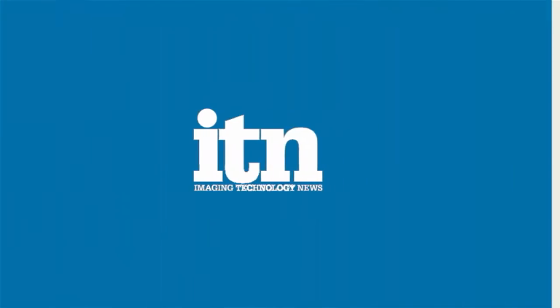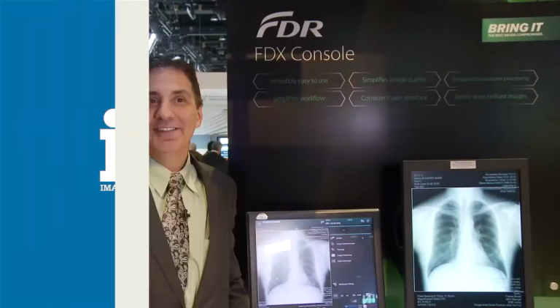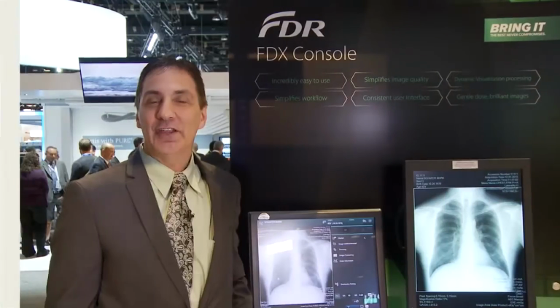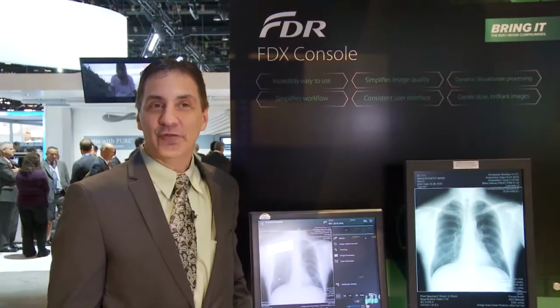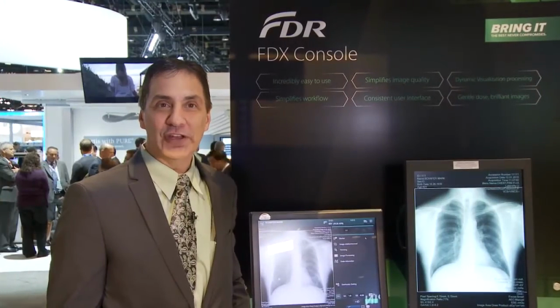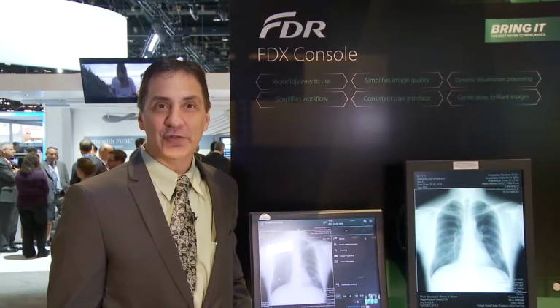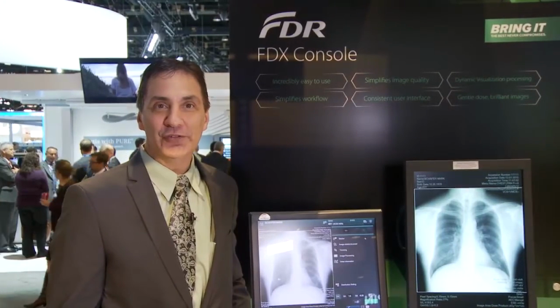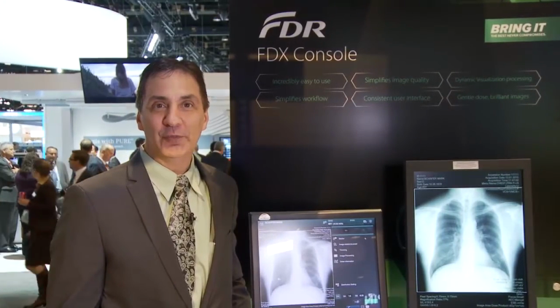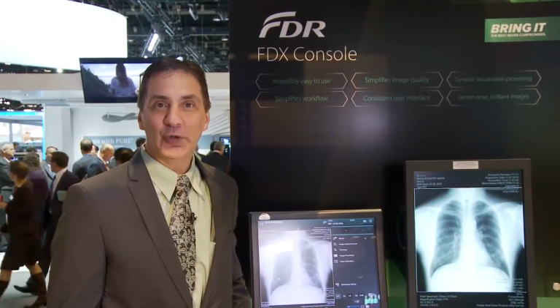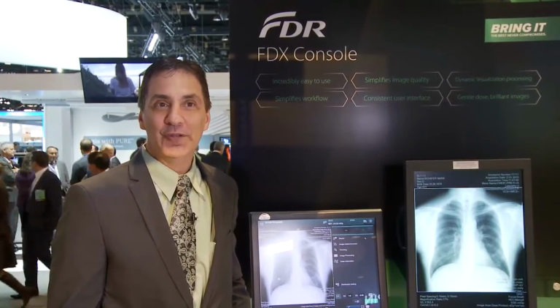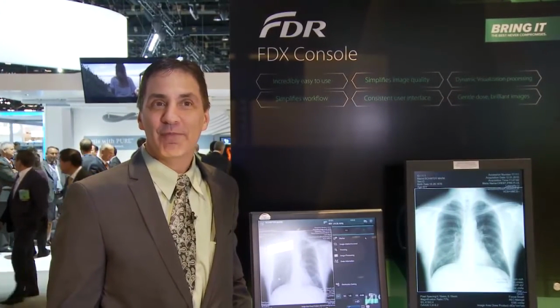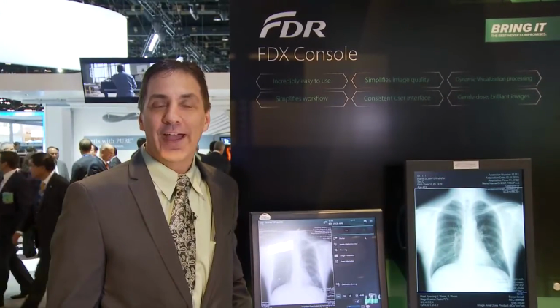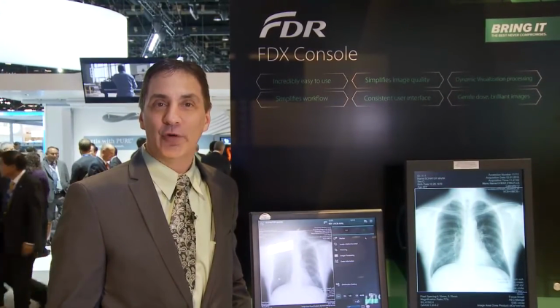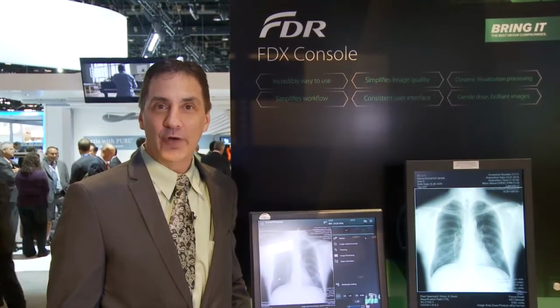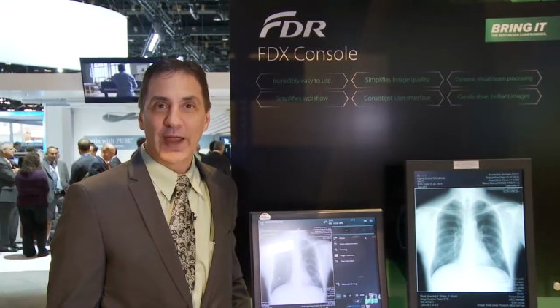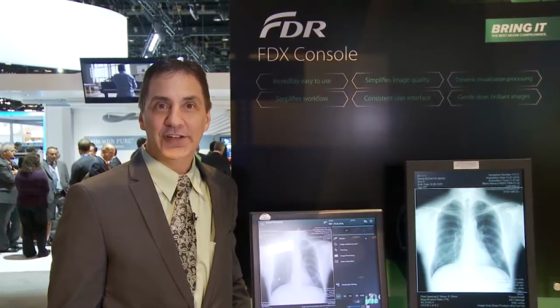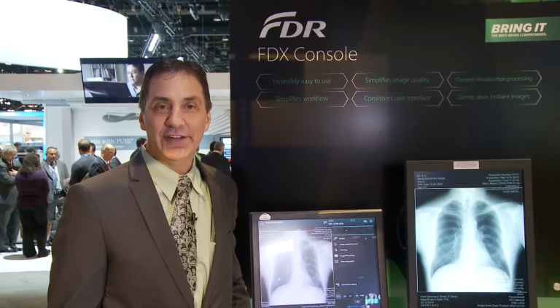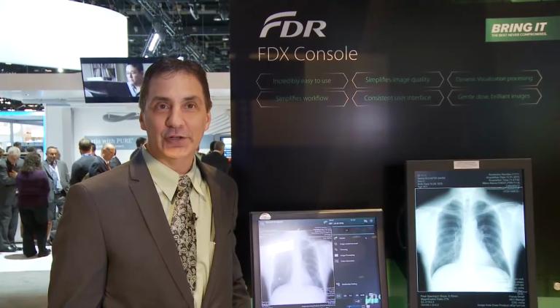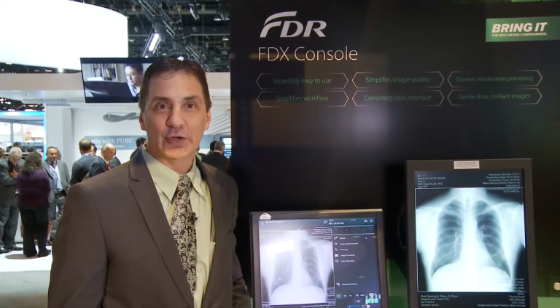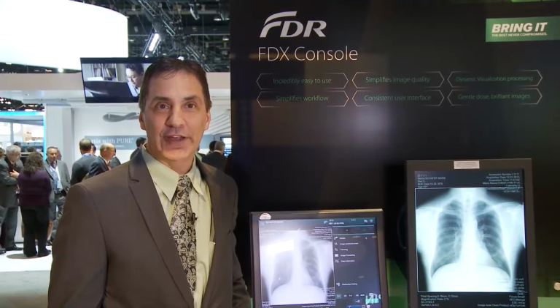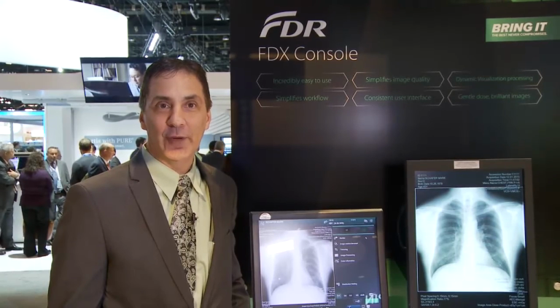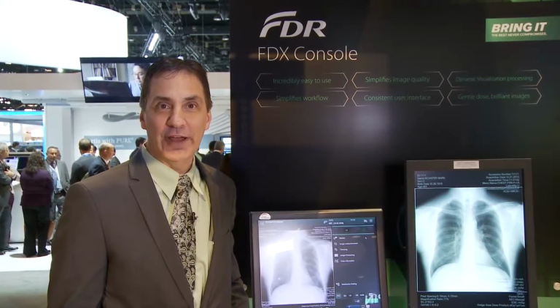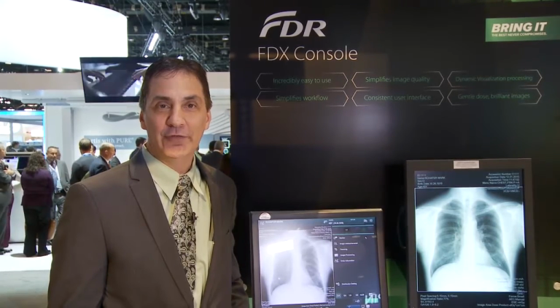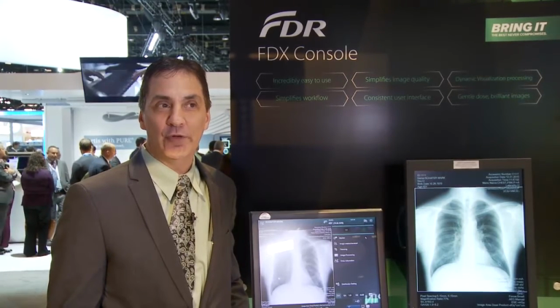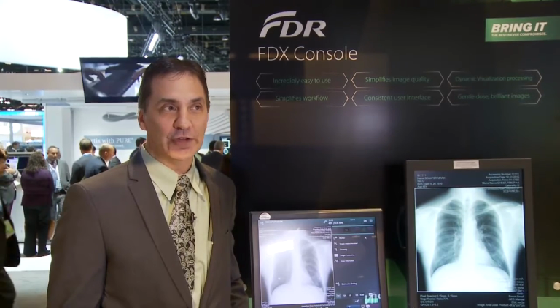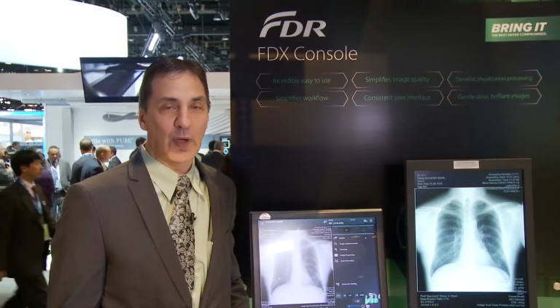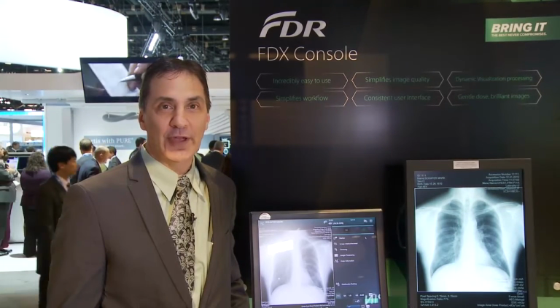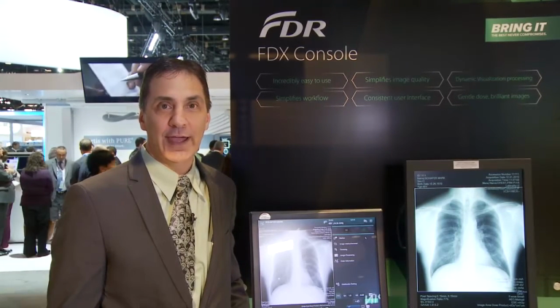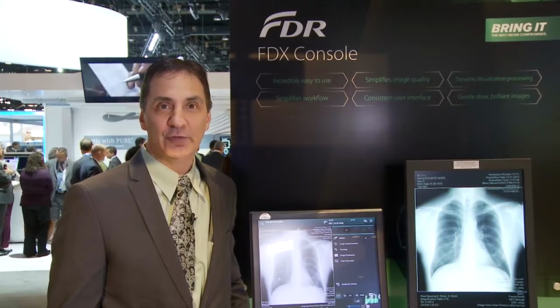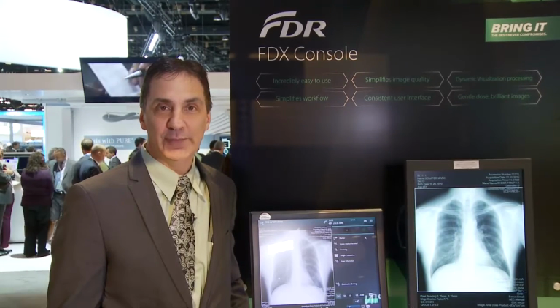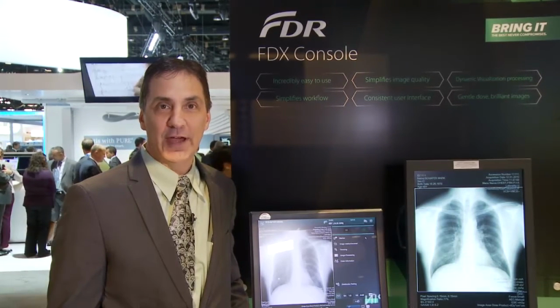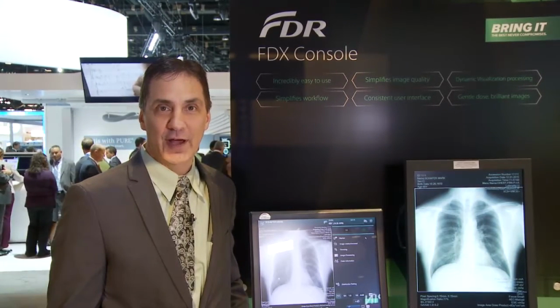Thank you for visiting the Fujifilm booth. For more information, contact your local sales representative or visit our website at fujimed.com.